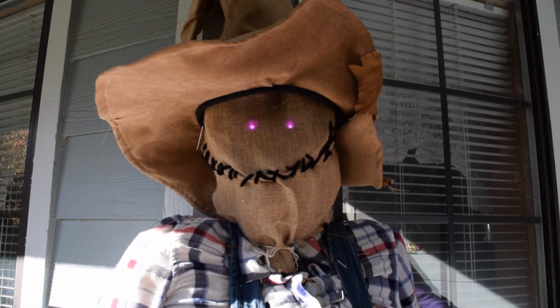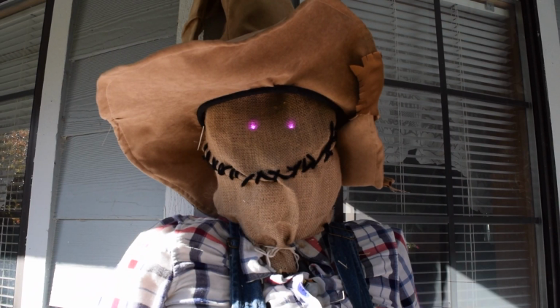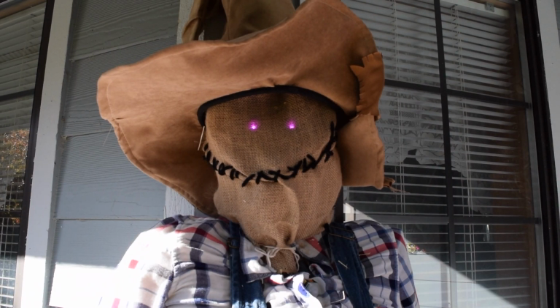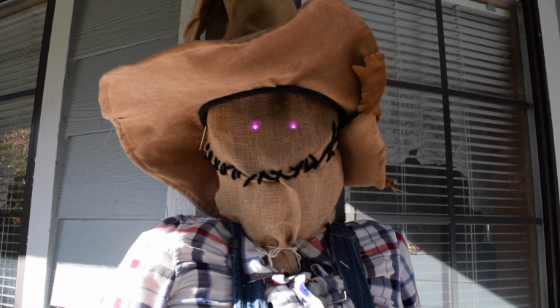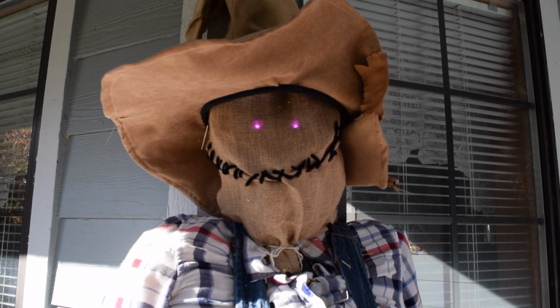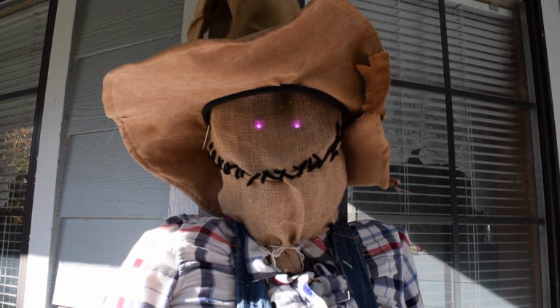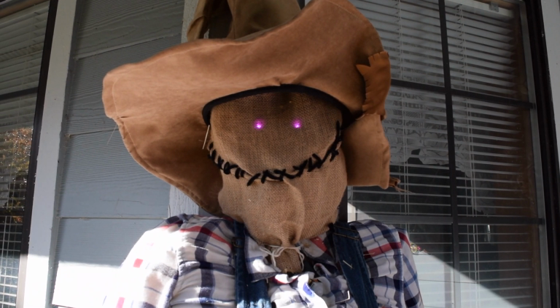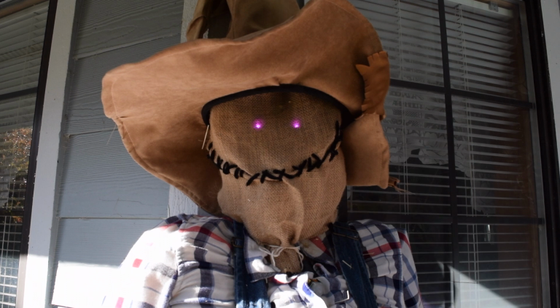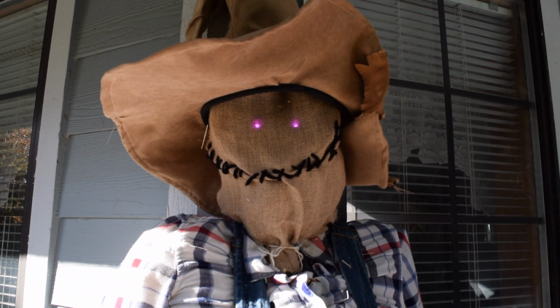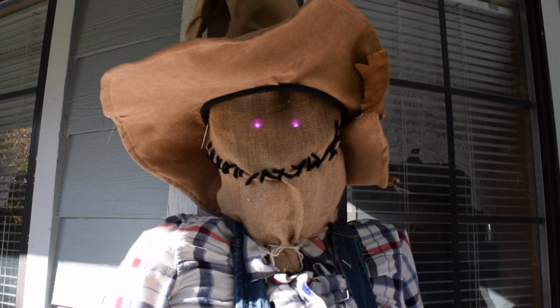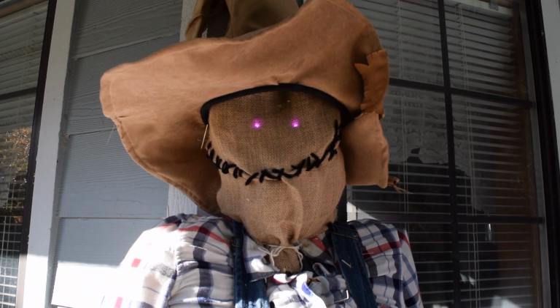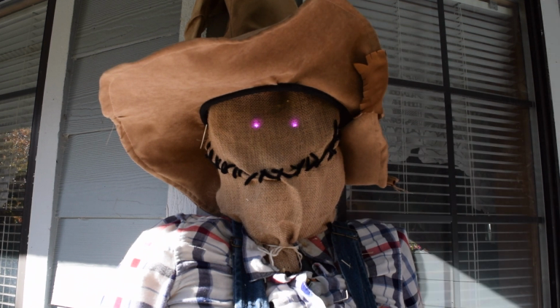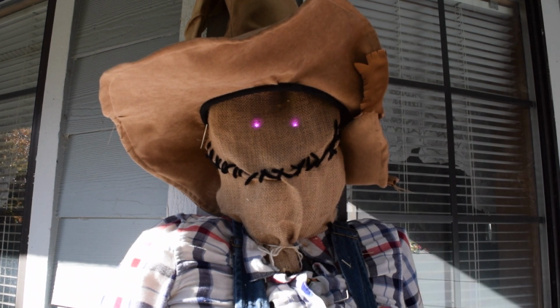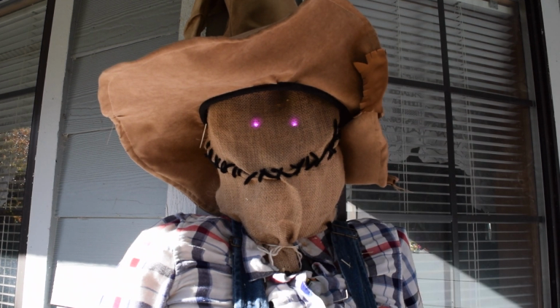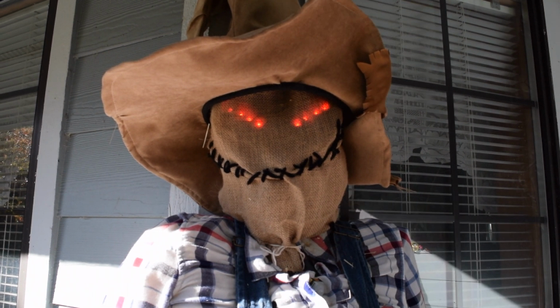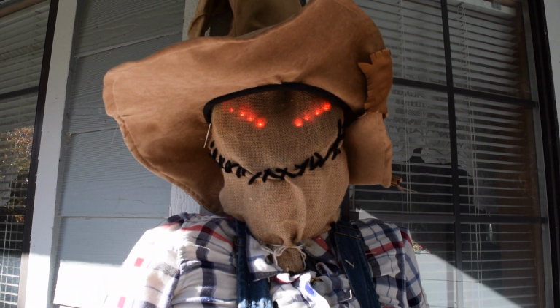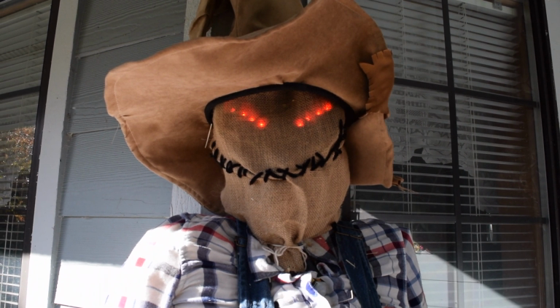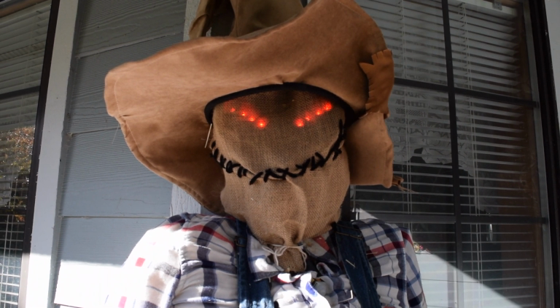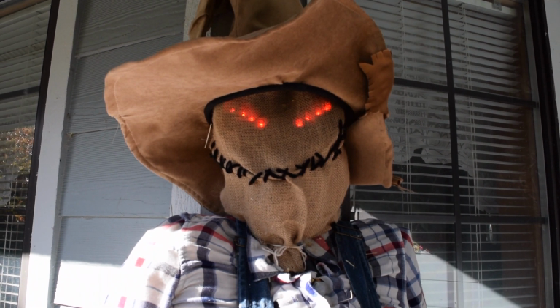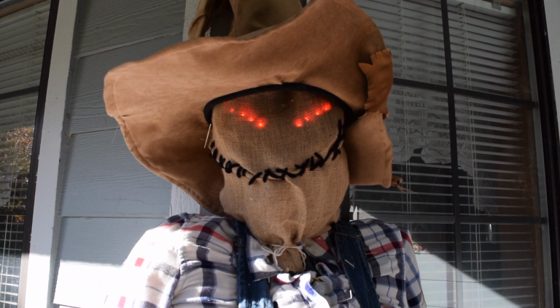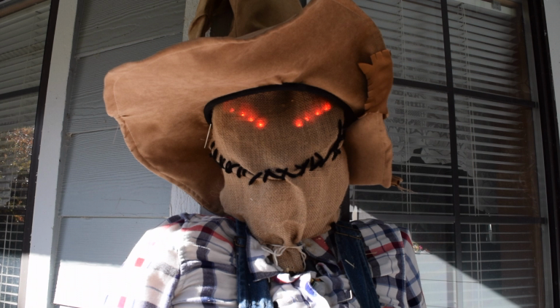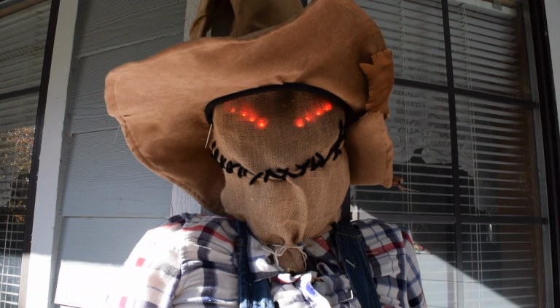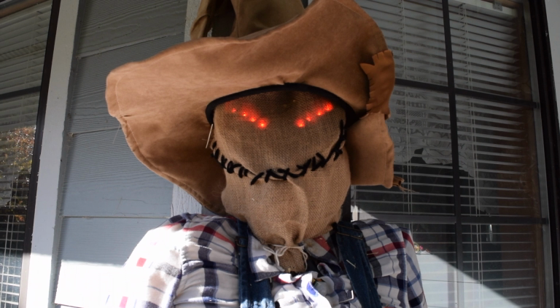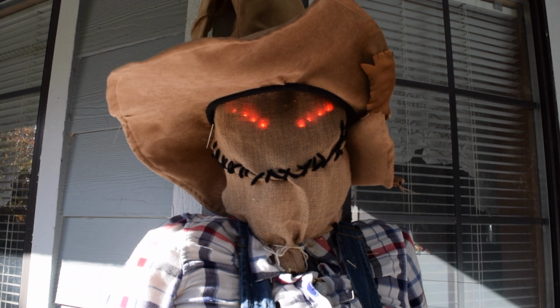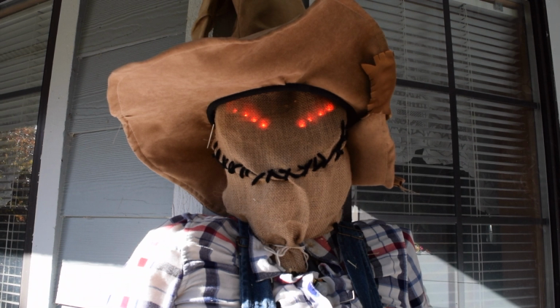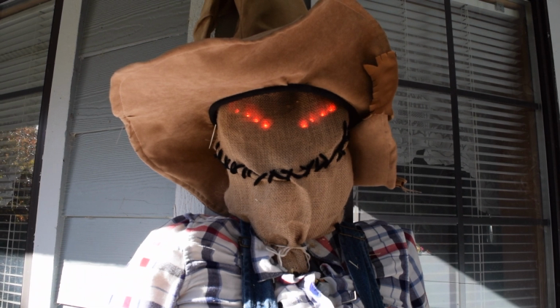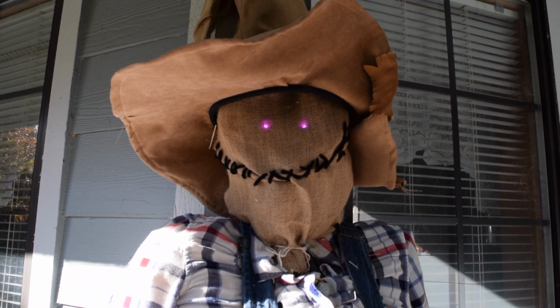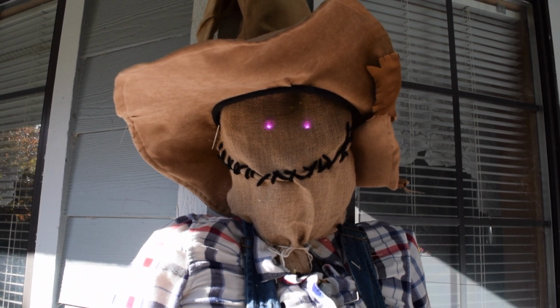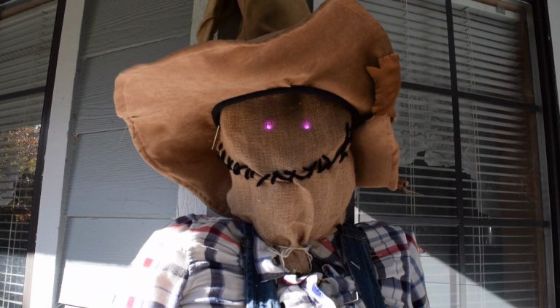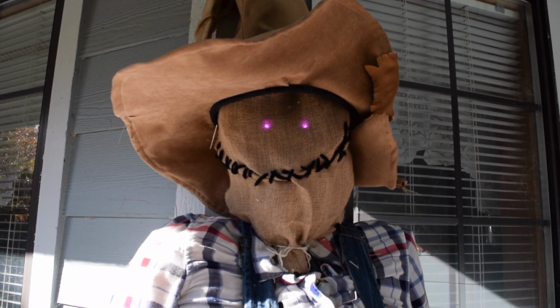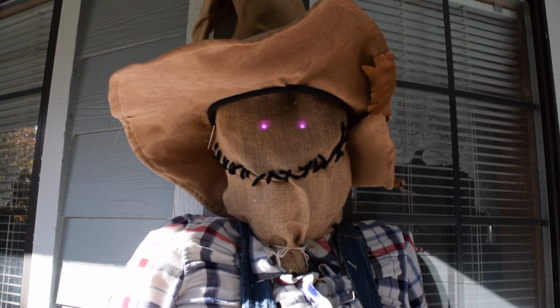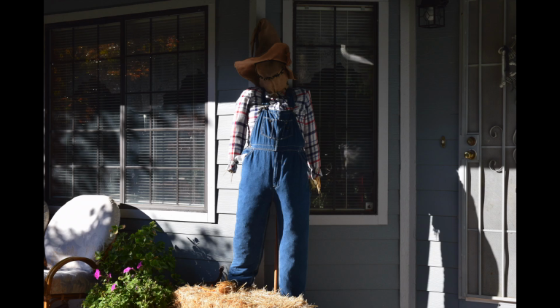Testing time! I think he looks awesome even in broad daylight. Even though the motor didn't end up working, I think a pair of evil eyes in the dark is pretty freaky. Overall, I love this project and look forward to upgrading him next year.